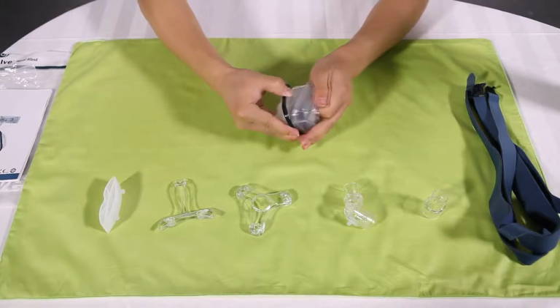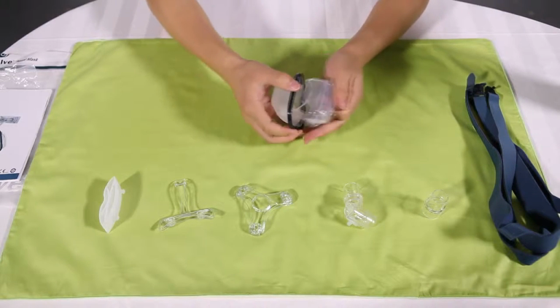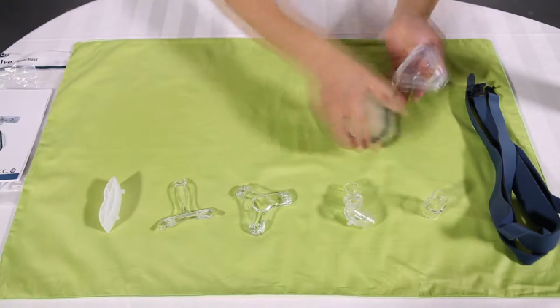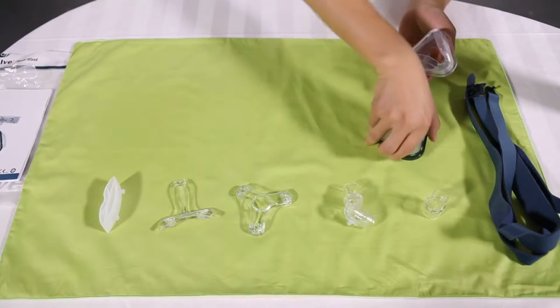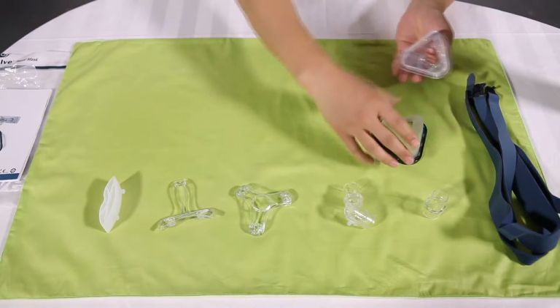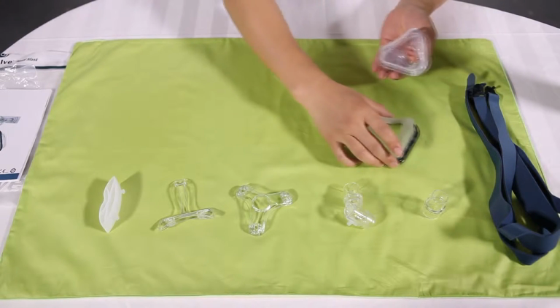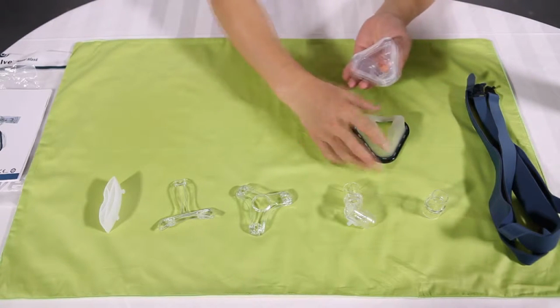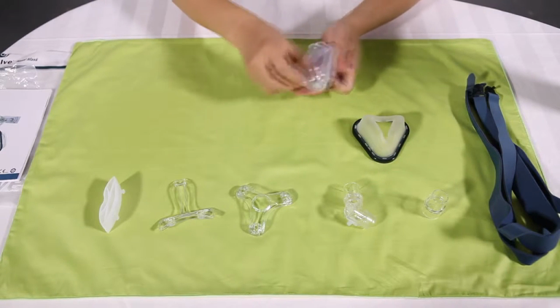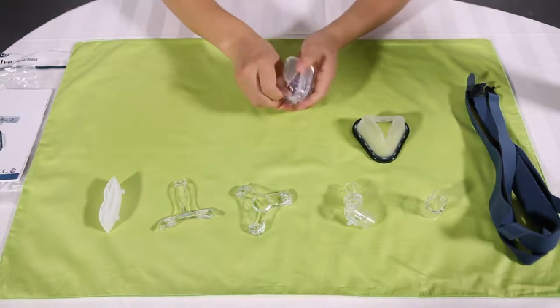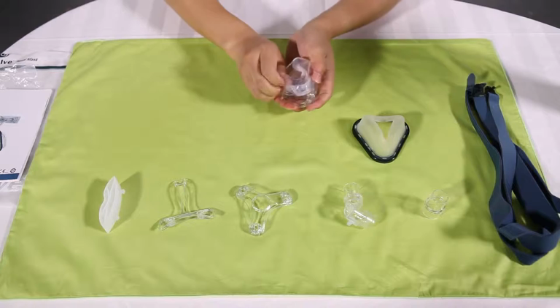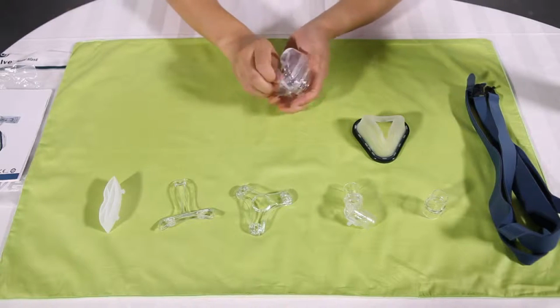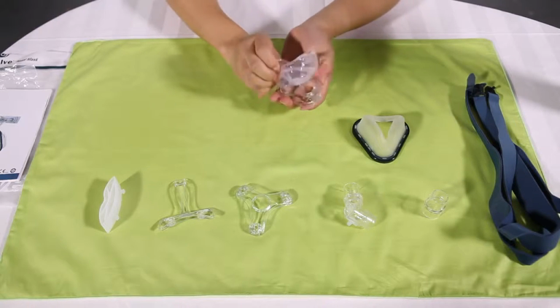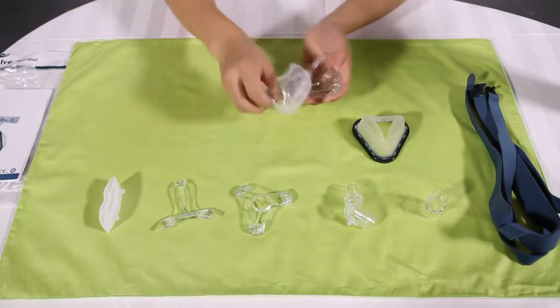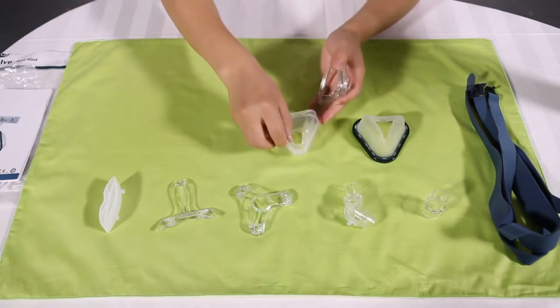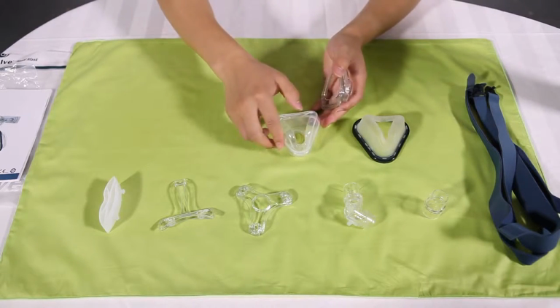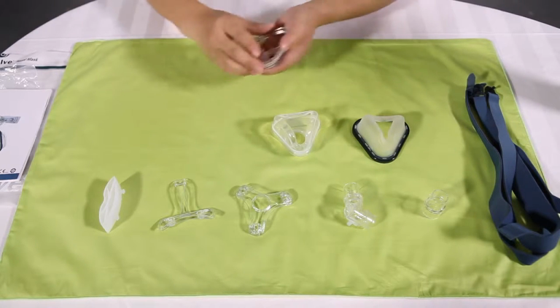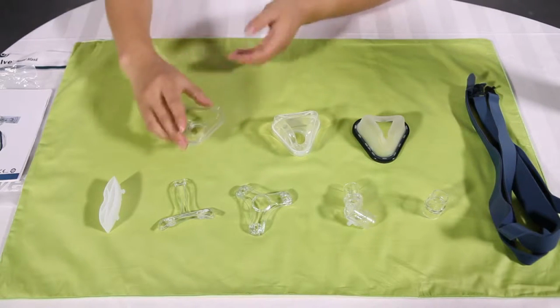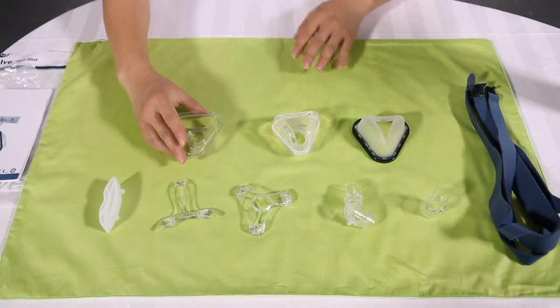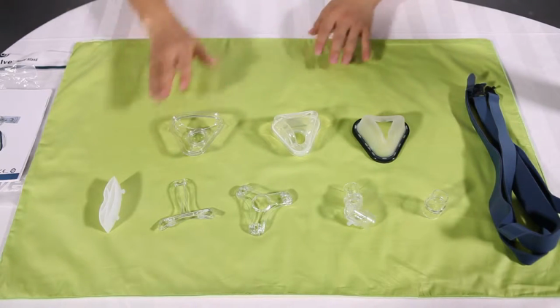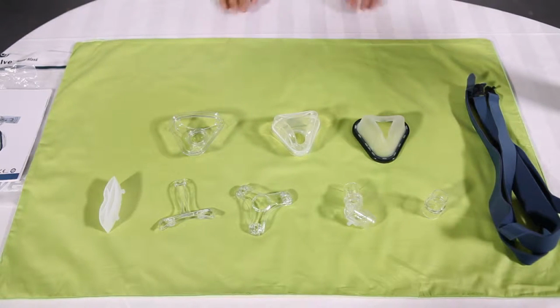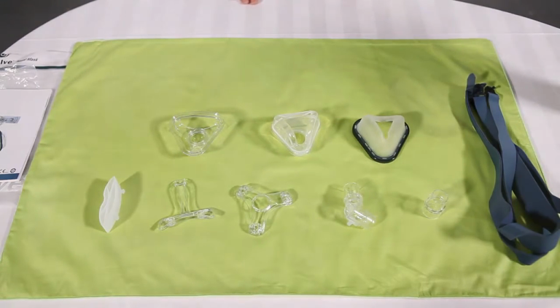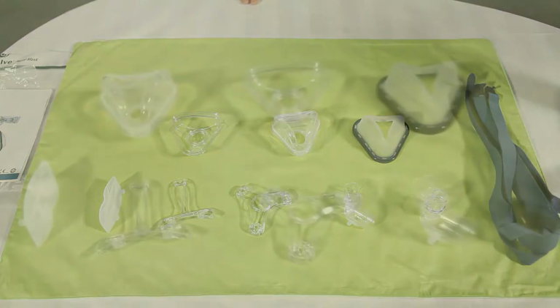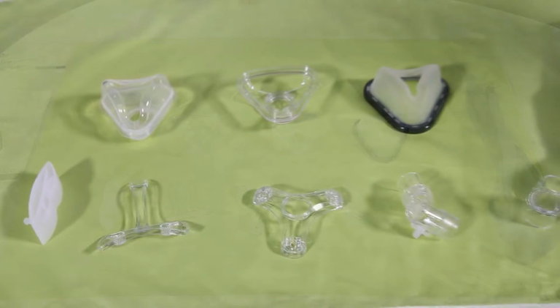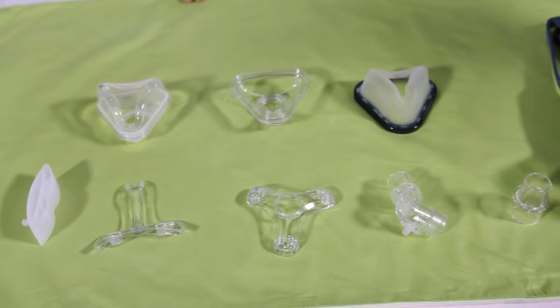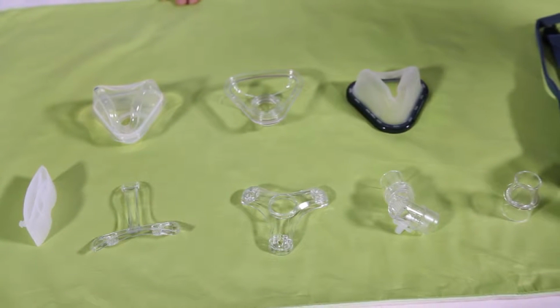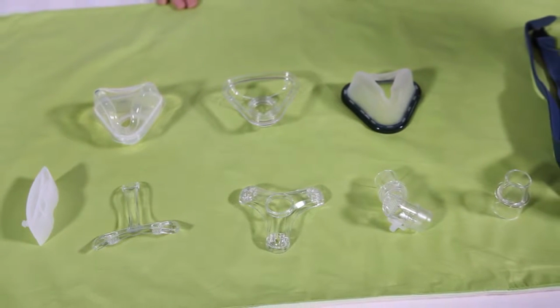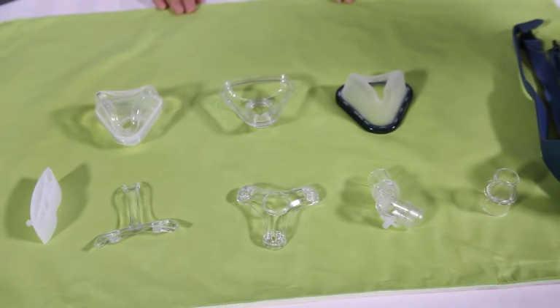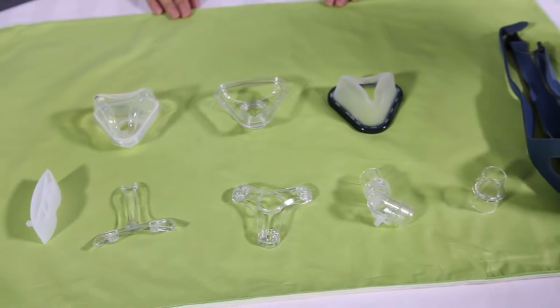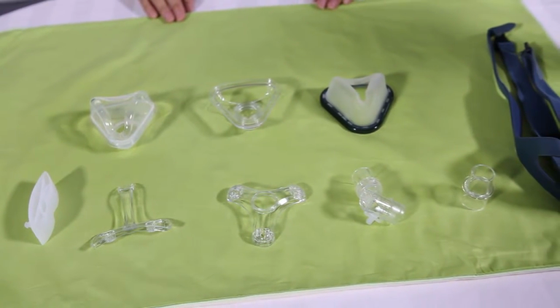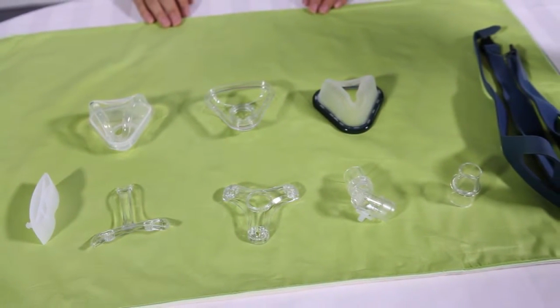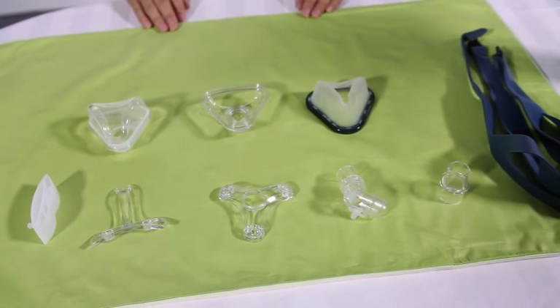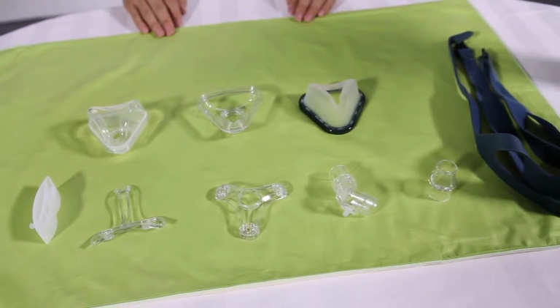Detach the thin pad, cushion, and cushion frame. Peel the cushion away from the cushion frame. The NM1 can be disassembled into 9 parts in total.